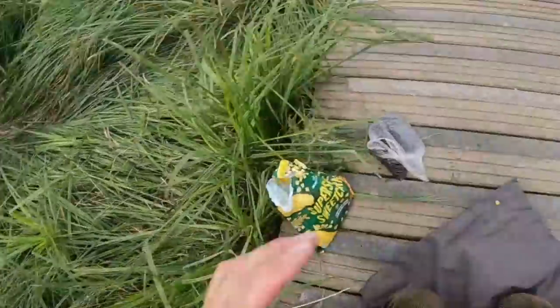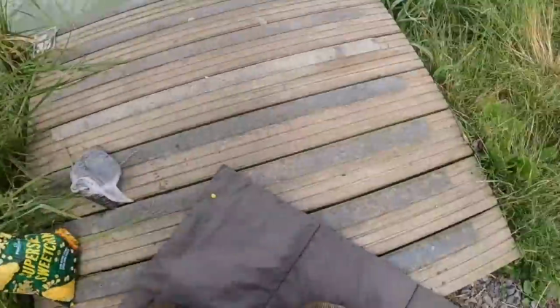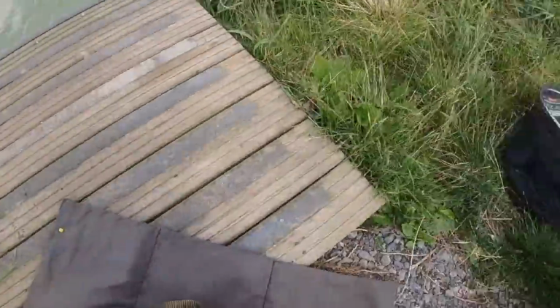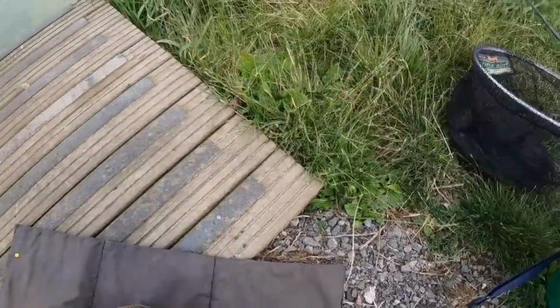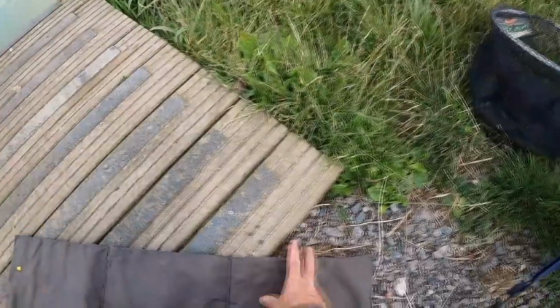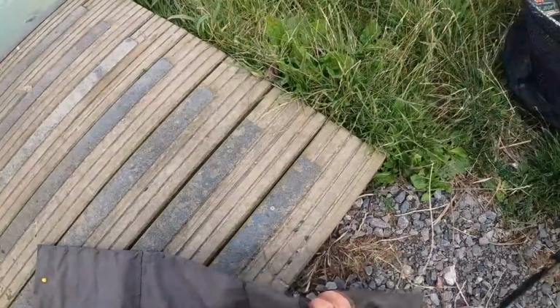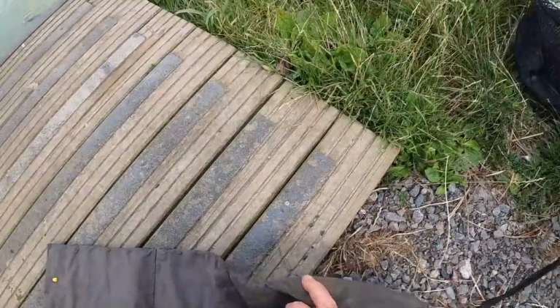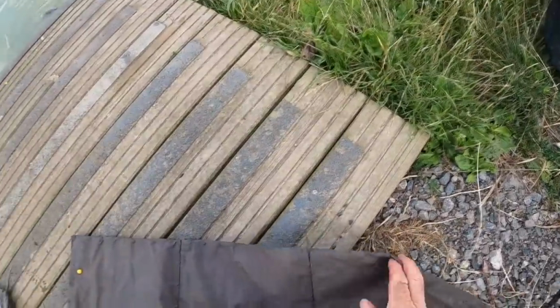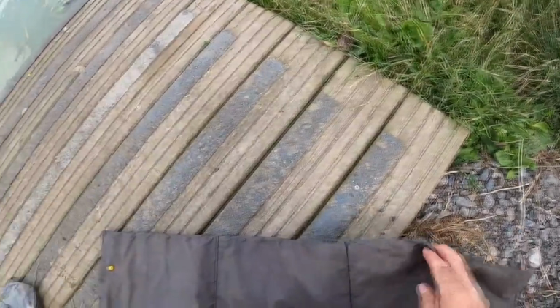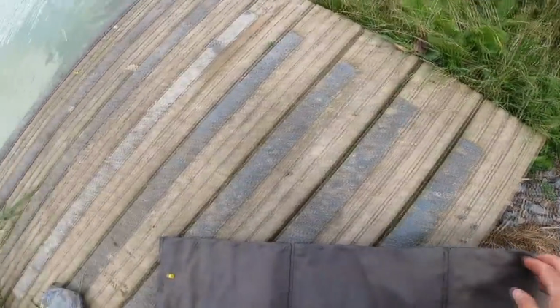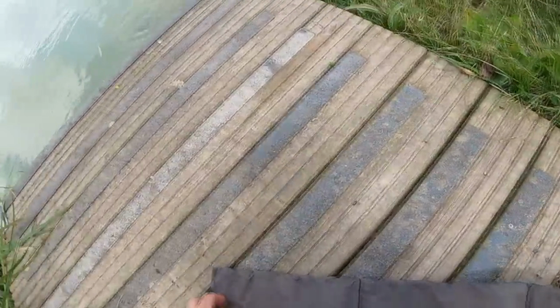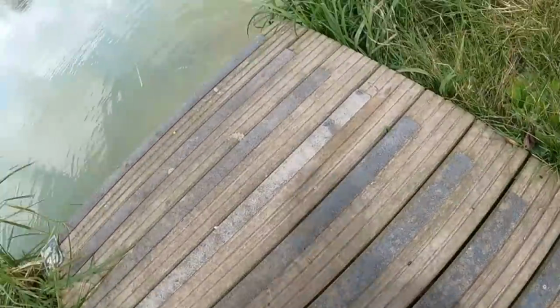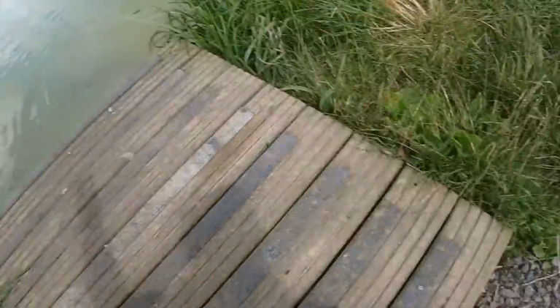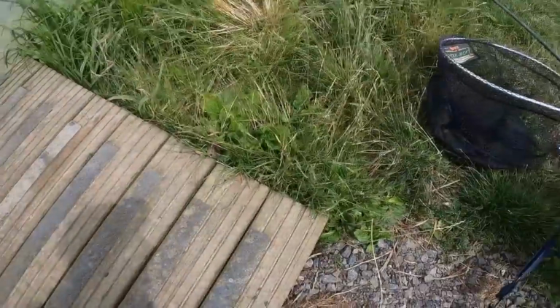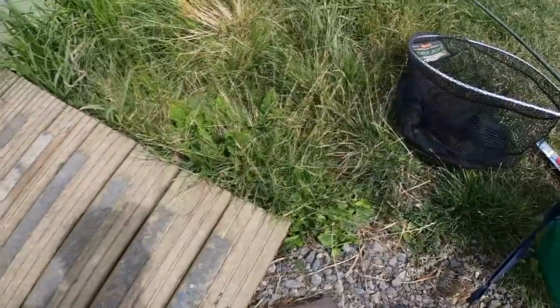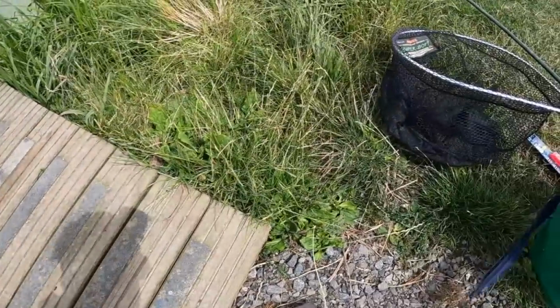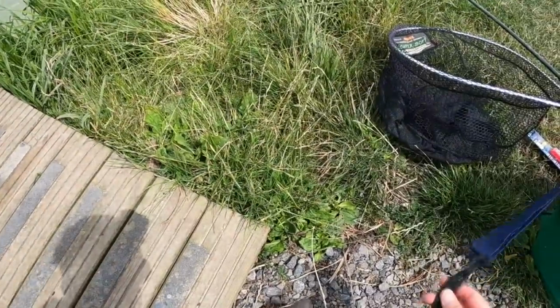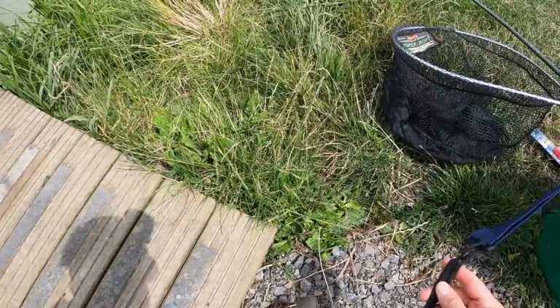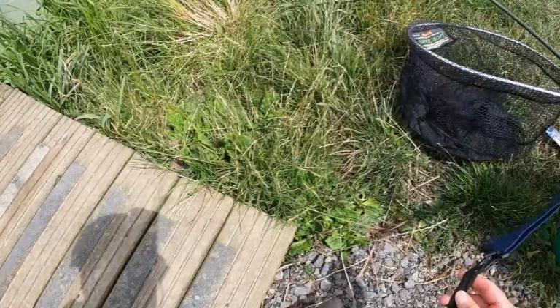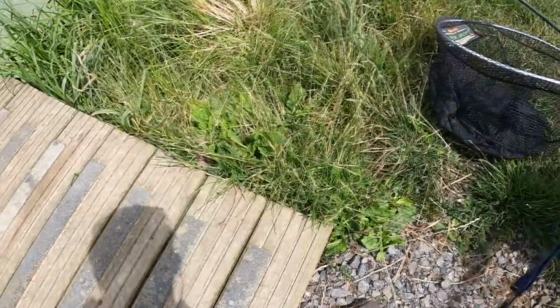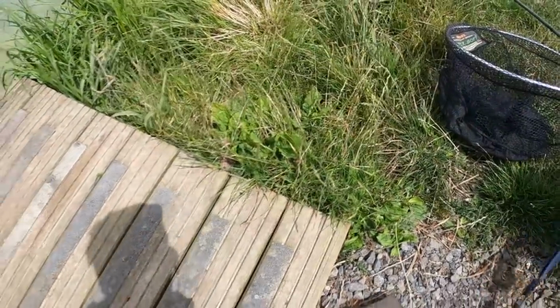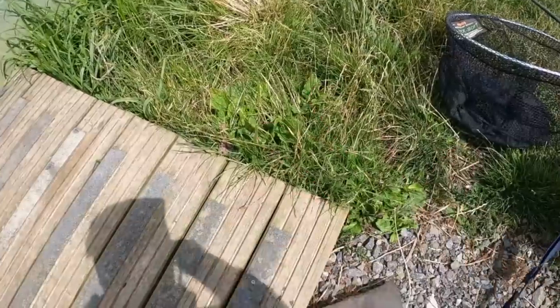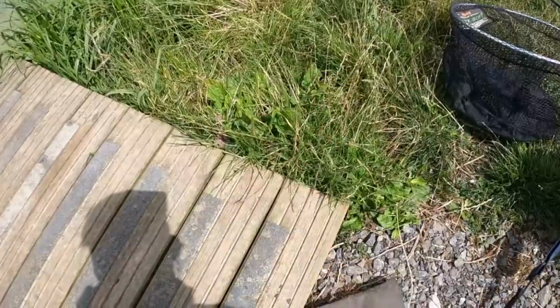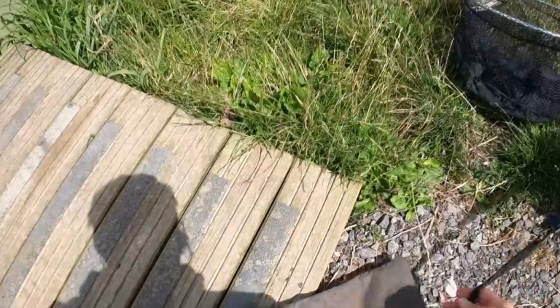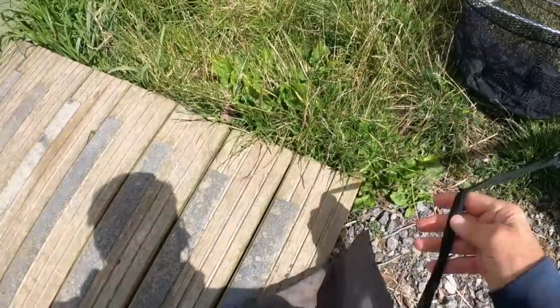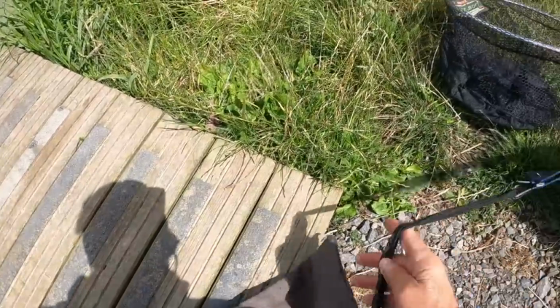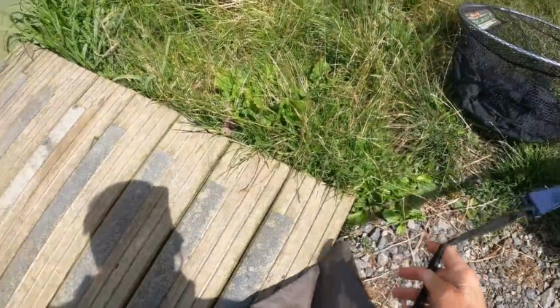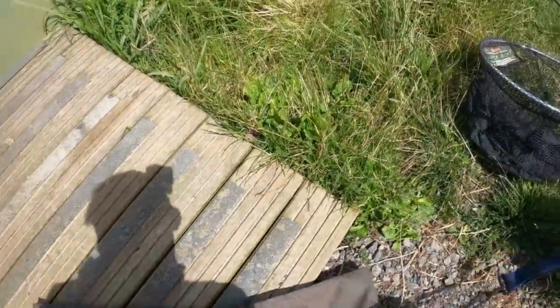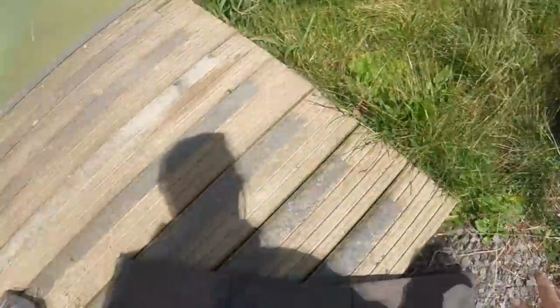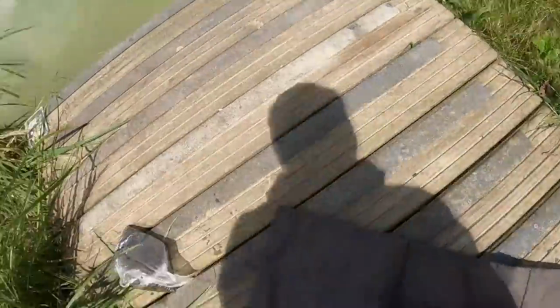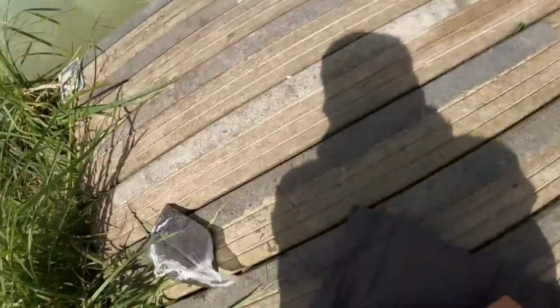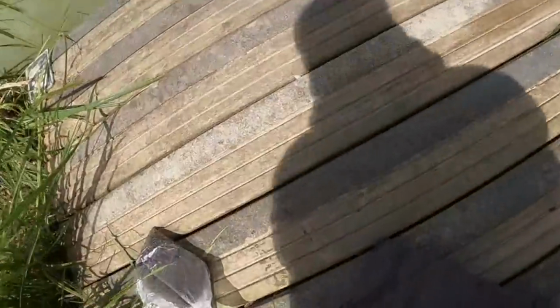Here's a little tip guys — I'm forever having these unhooking mats disappear. So I've got it clipped on here. Make sure if the wind's blowing like it is now, that it's clipped down — at least you won't lose it.